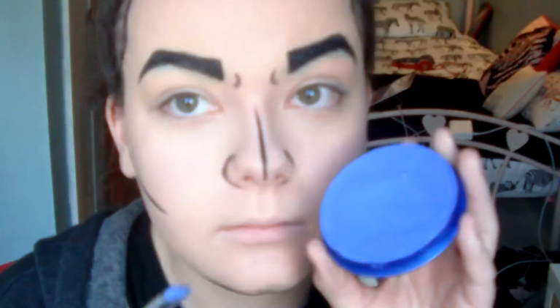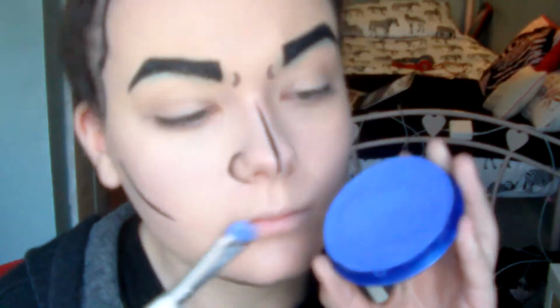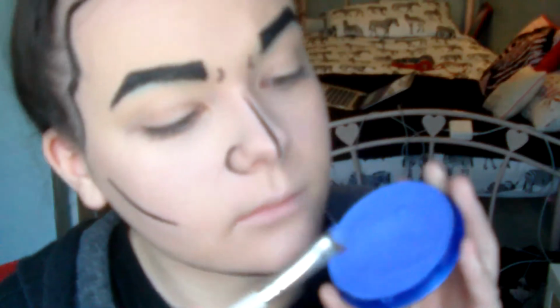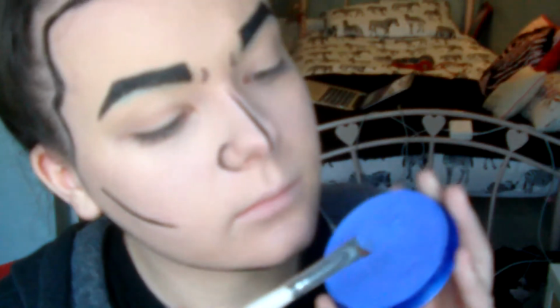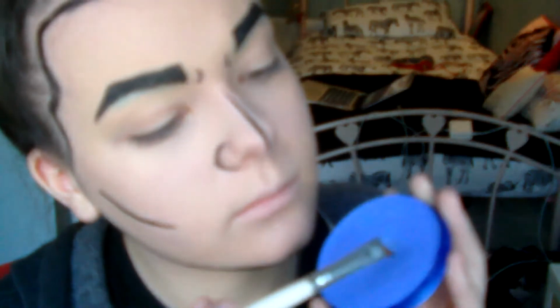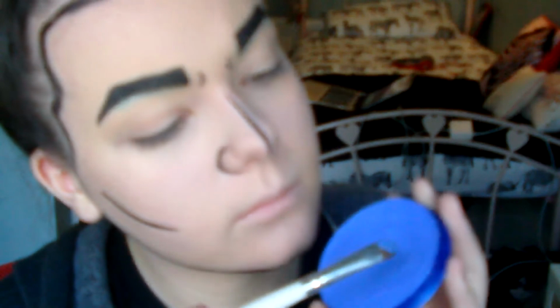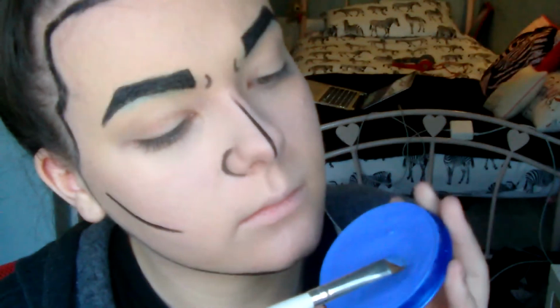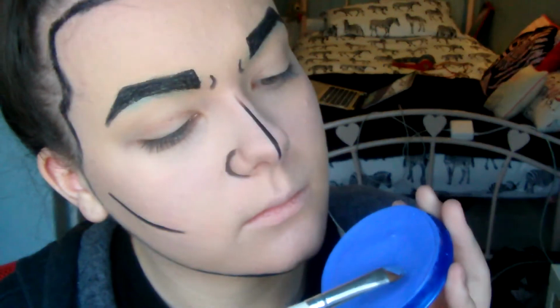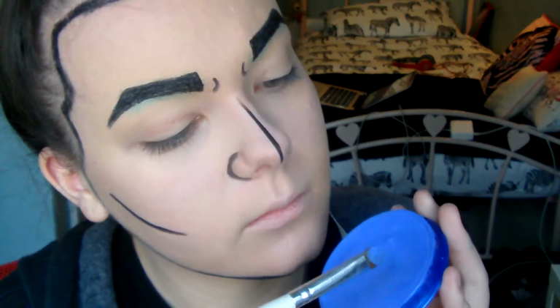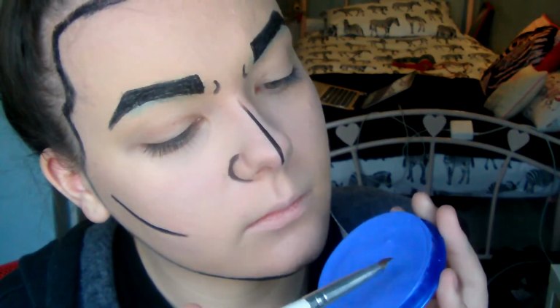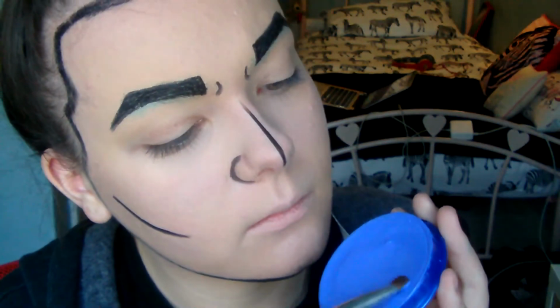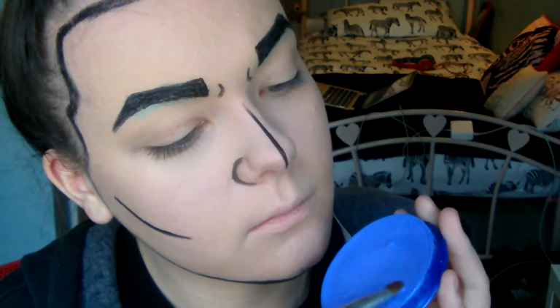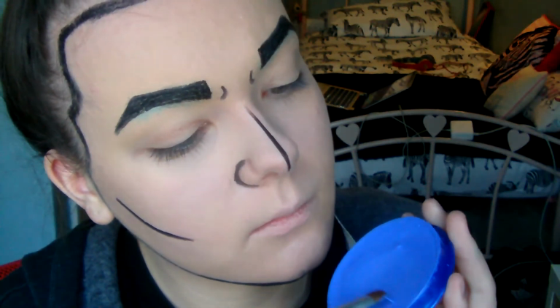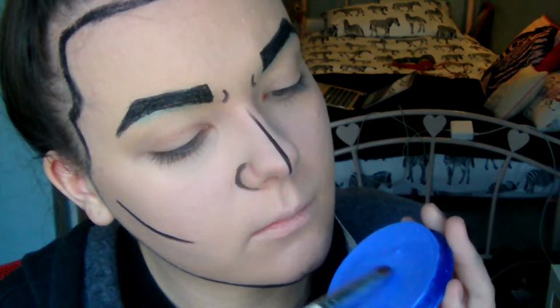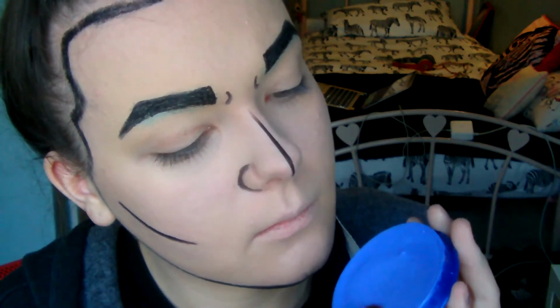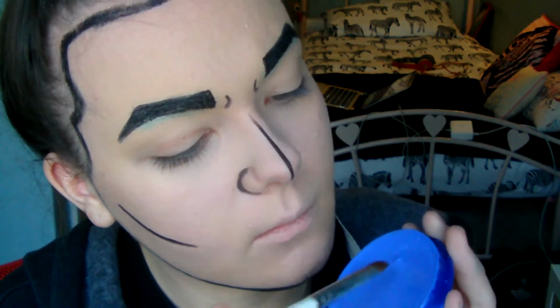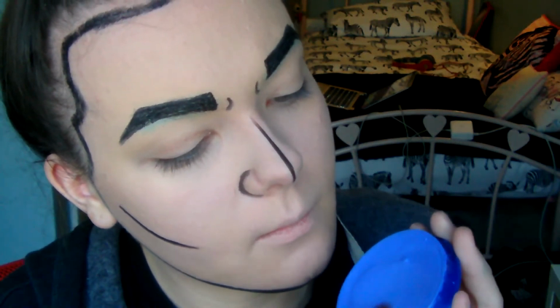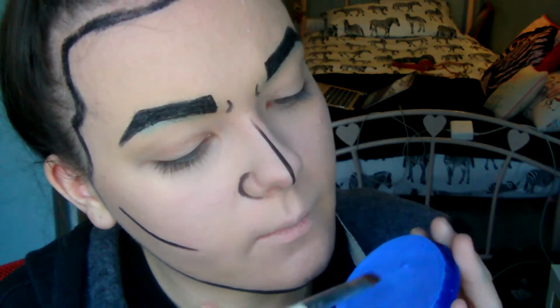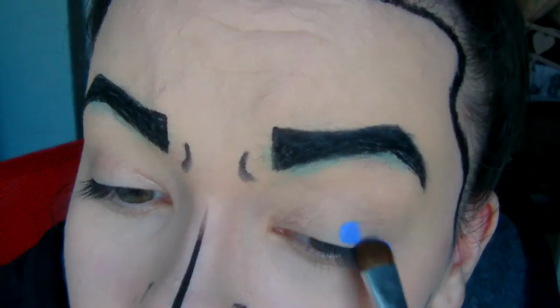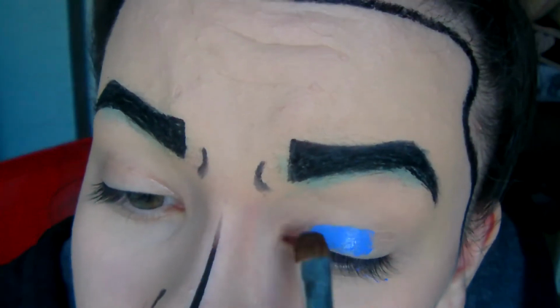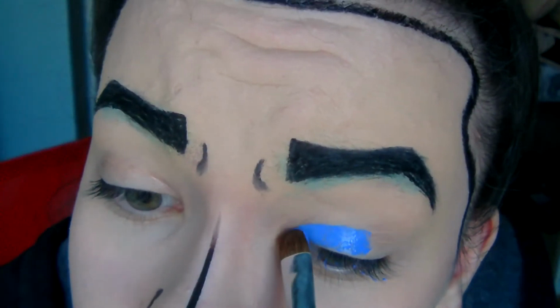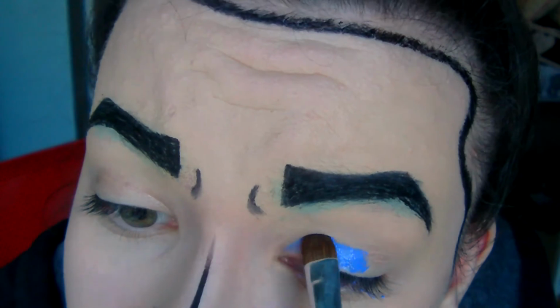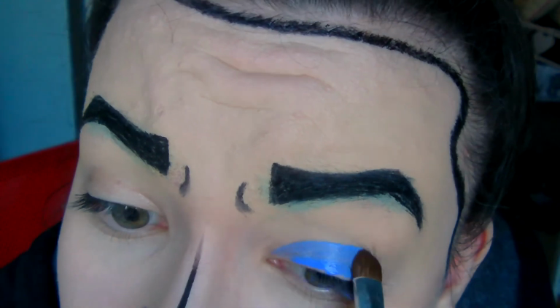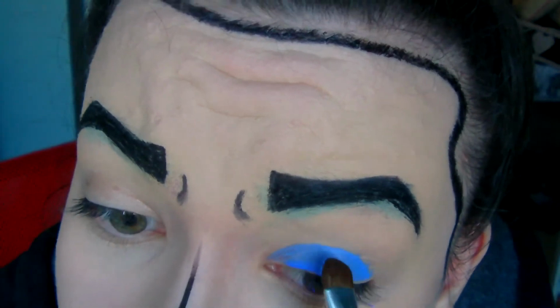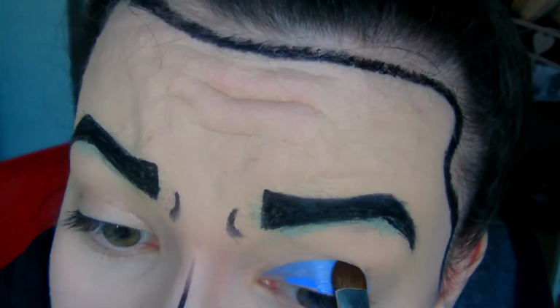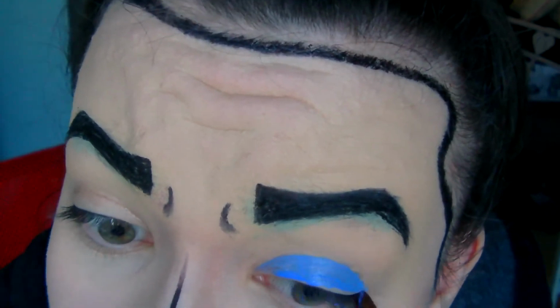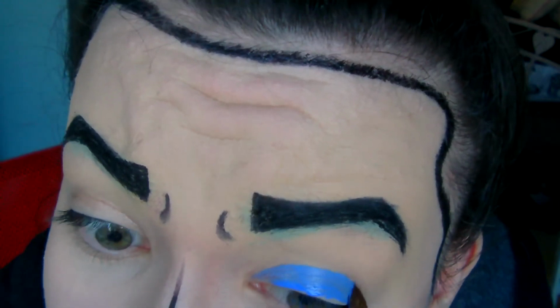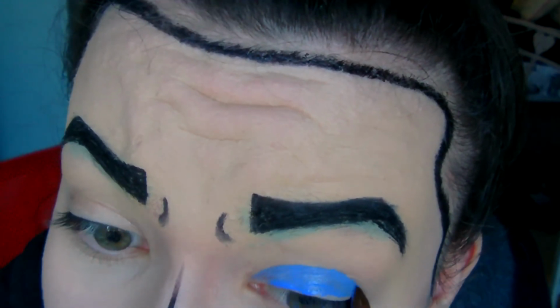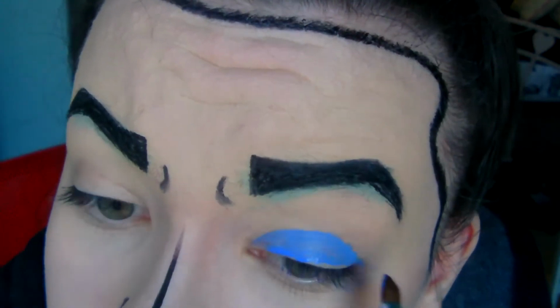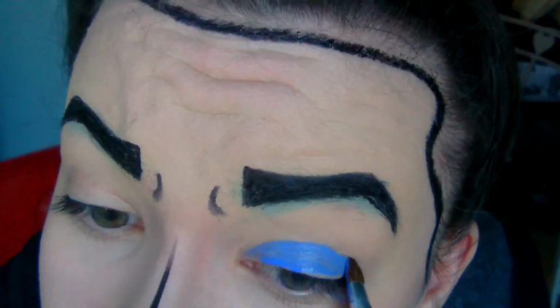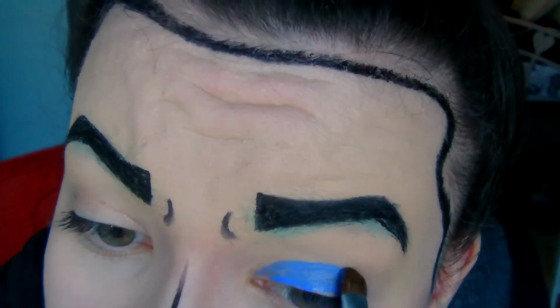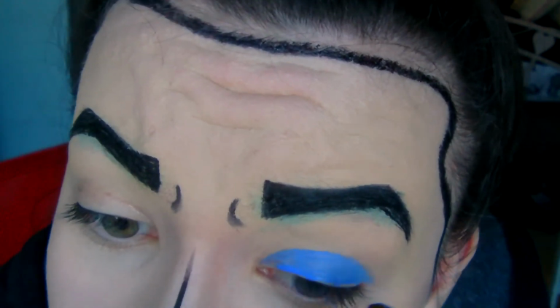I took a blue SNESRU face paint and I just wet the brush a little bit. What I did was put this all over the lid of my eye and I cut right across the crease.